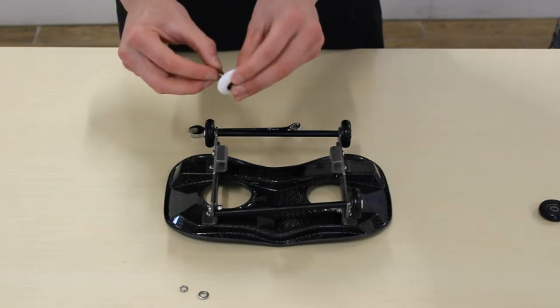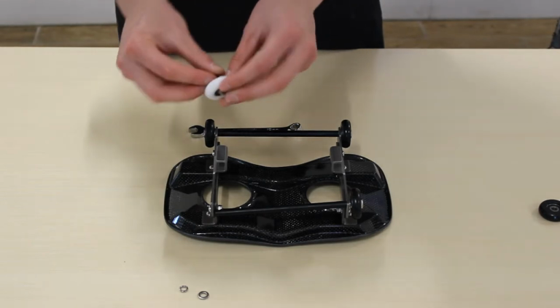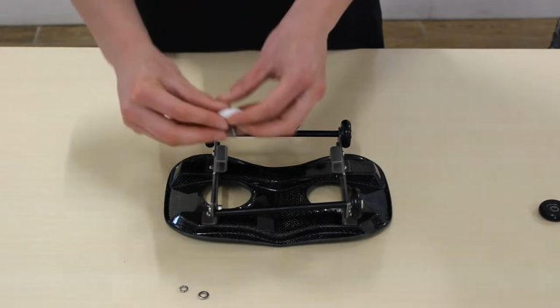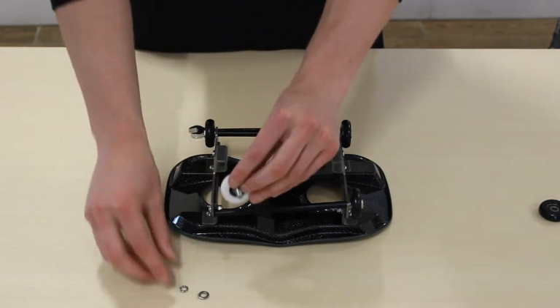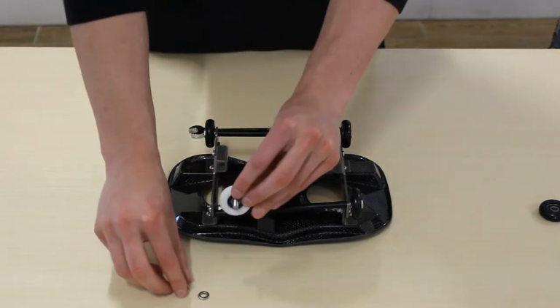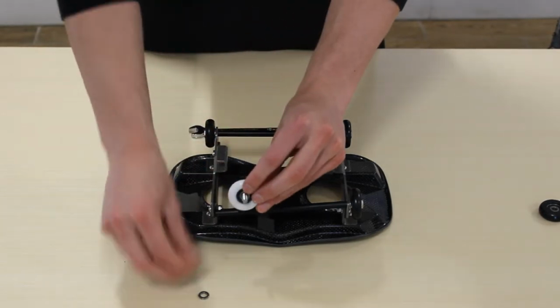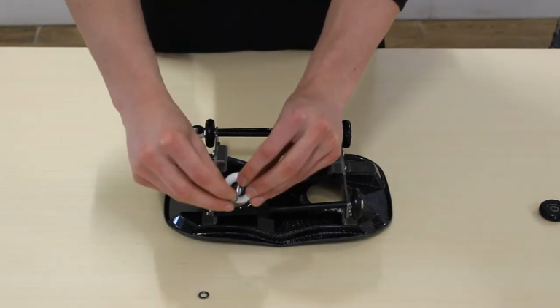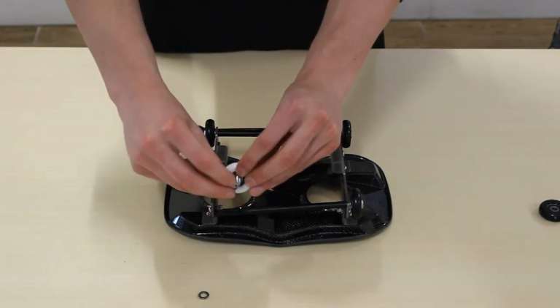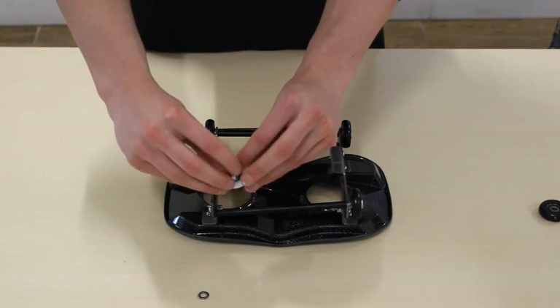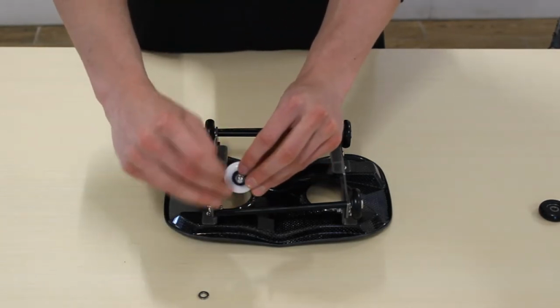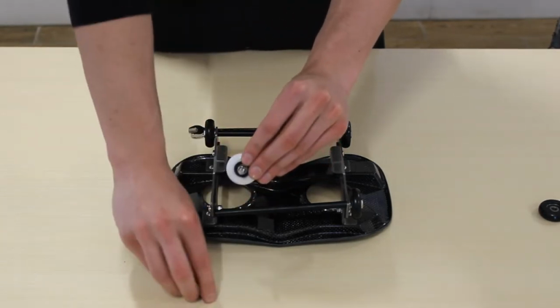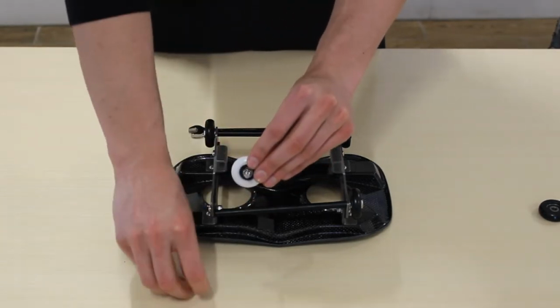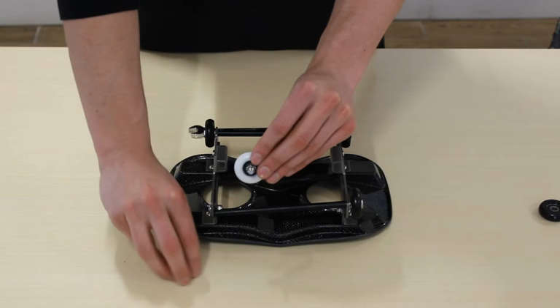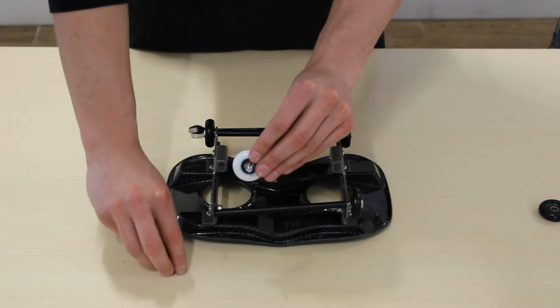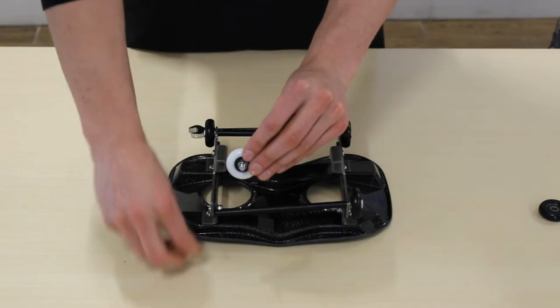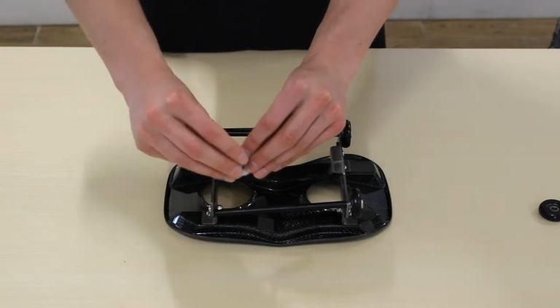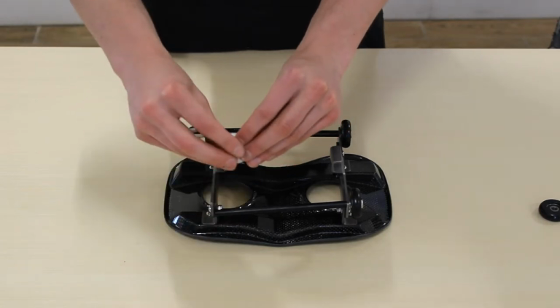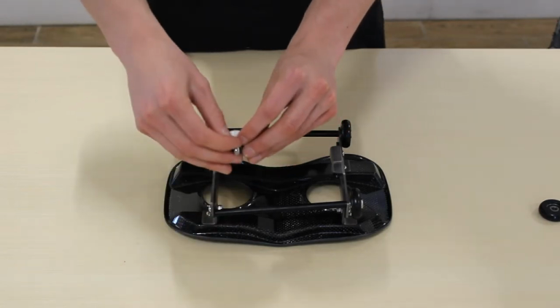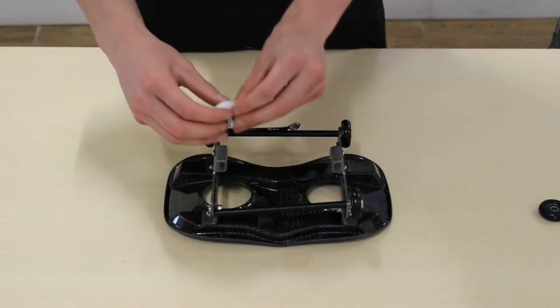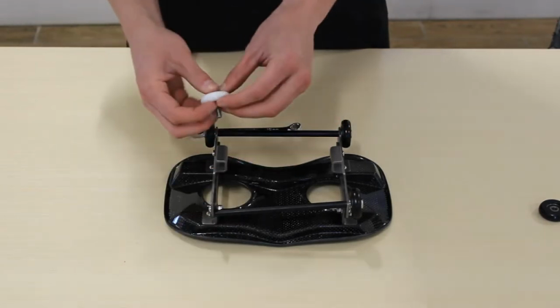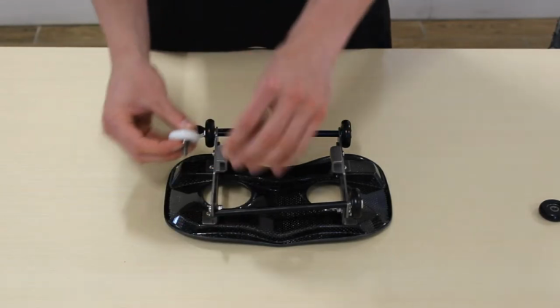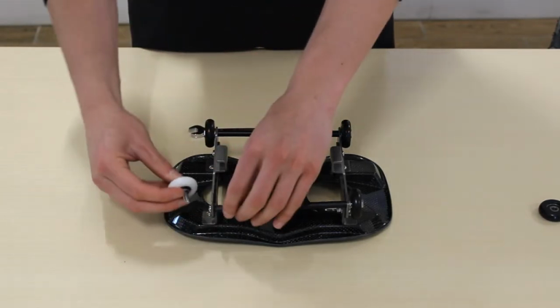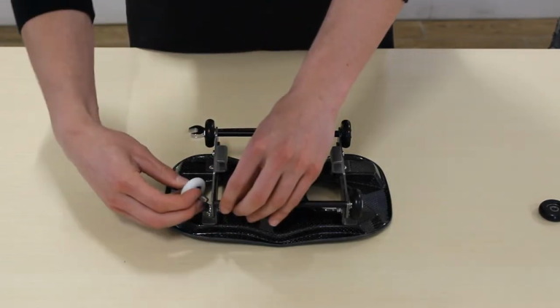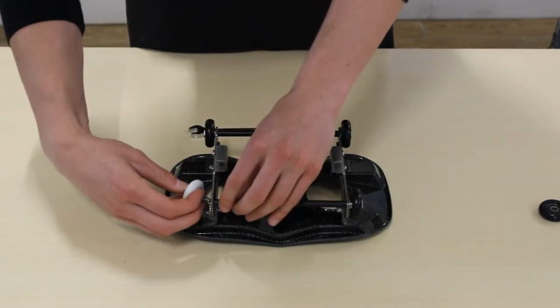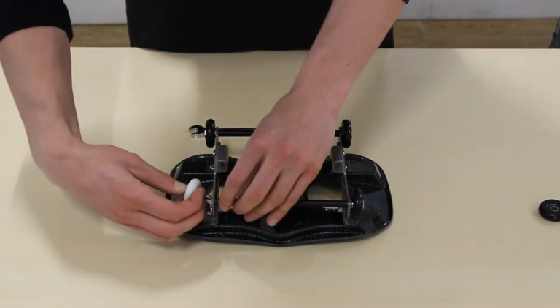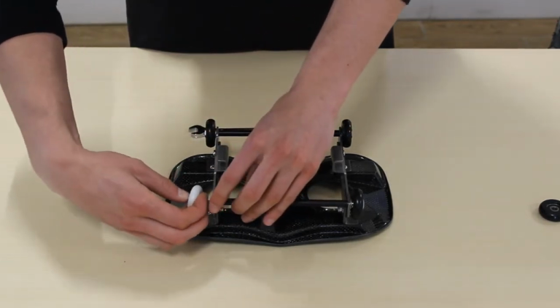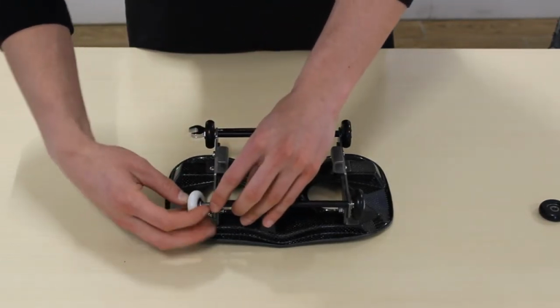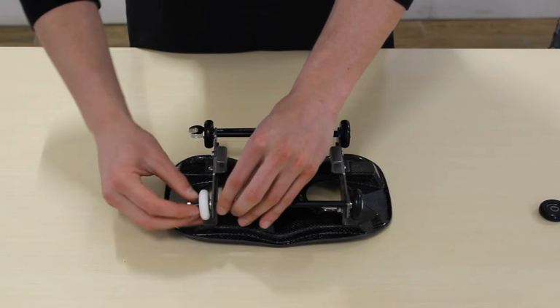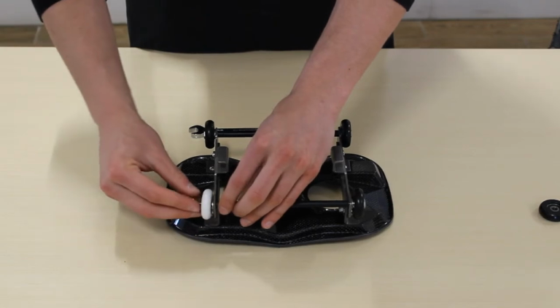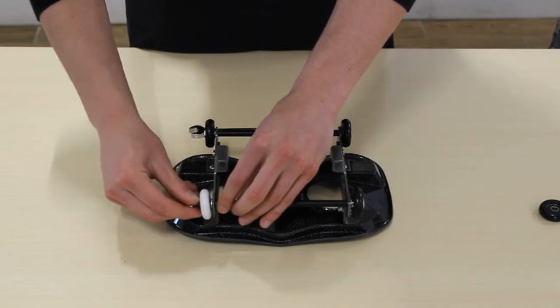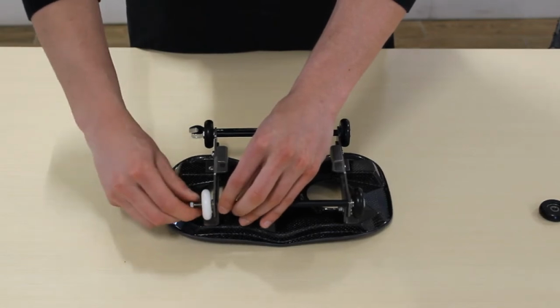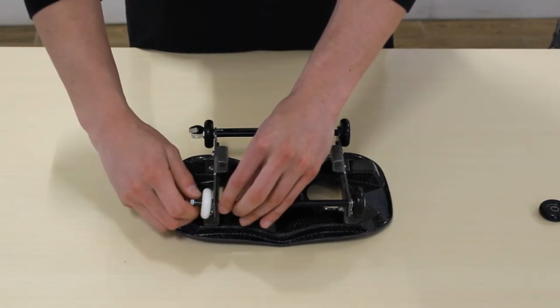Make sure to put the lock washer on first, followed by the flat washer, and then just put that back on the axle and tighten it up with the wrench.